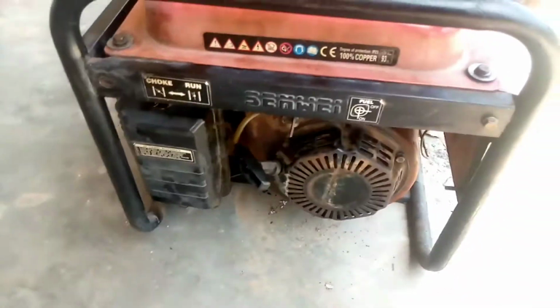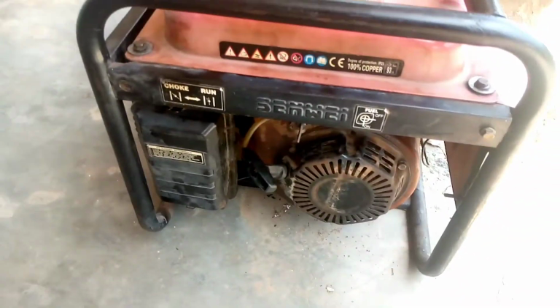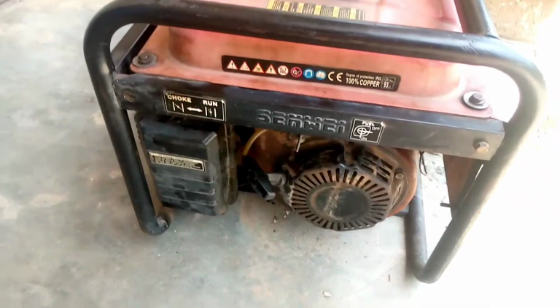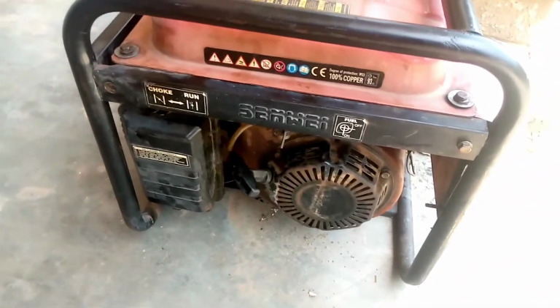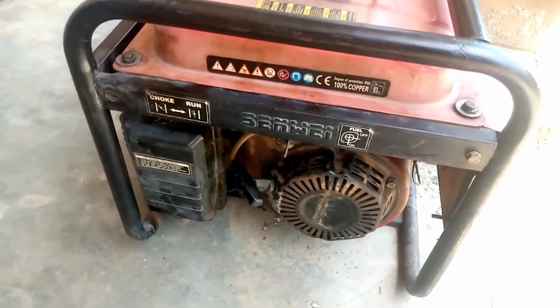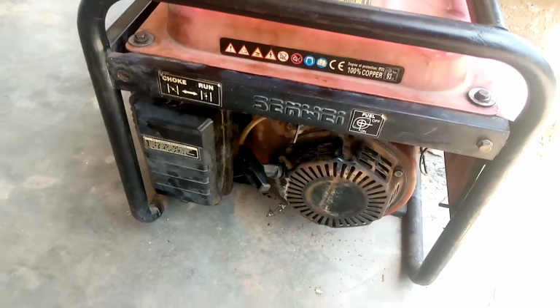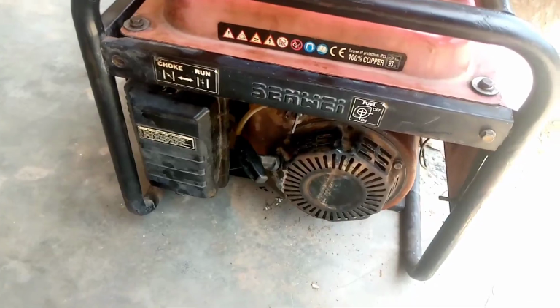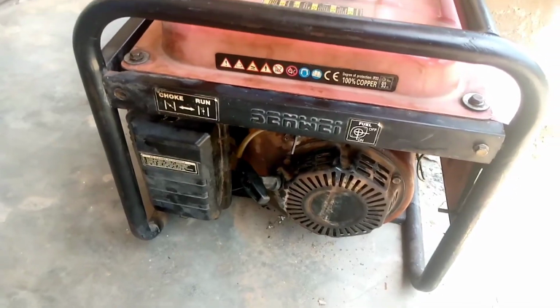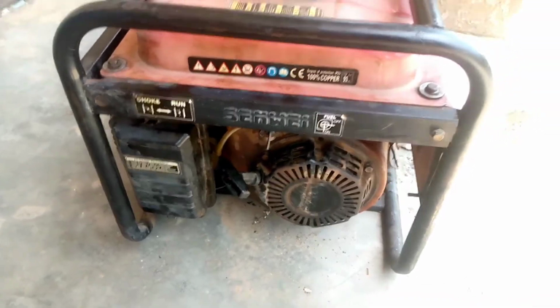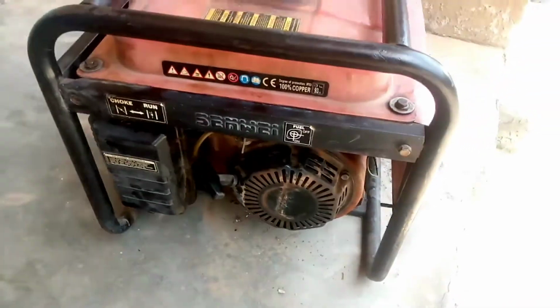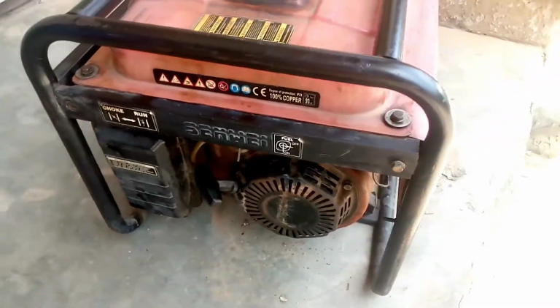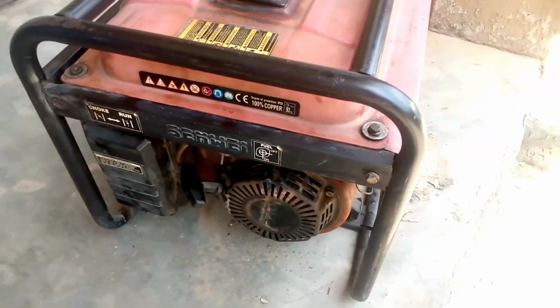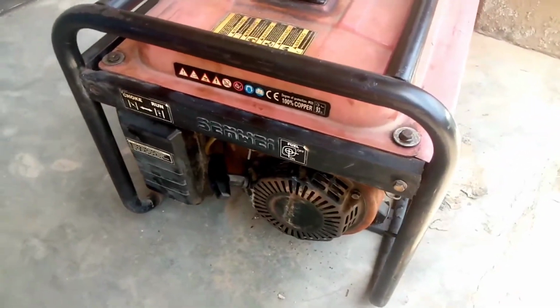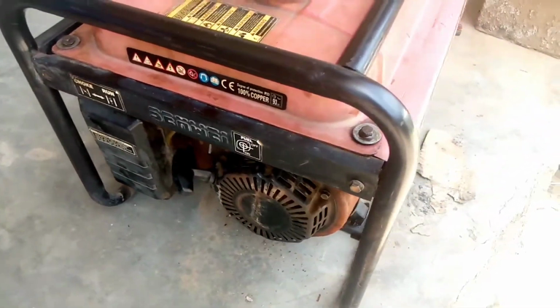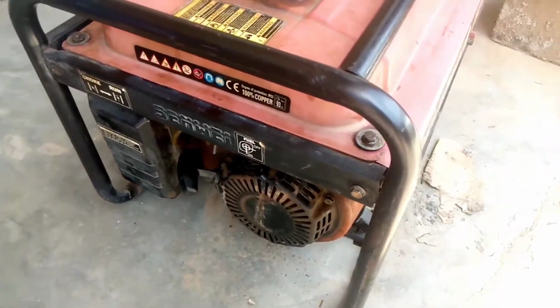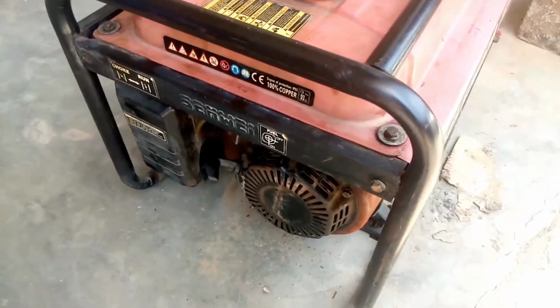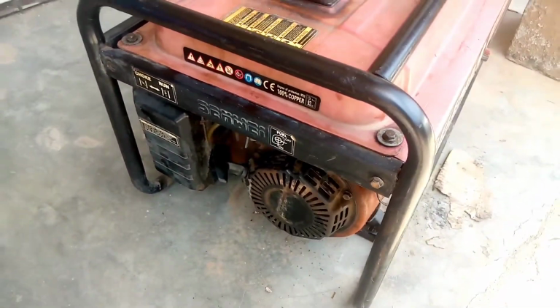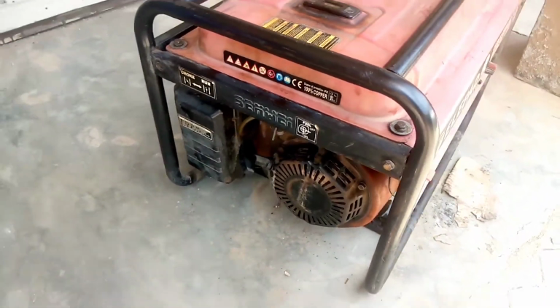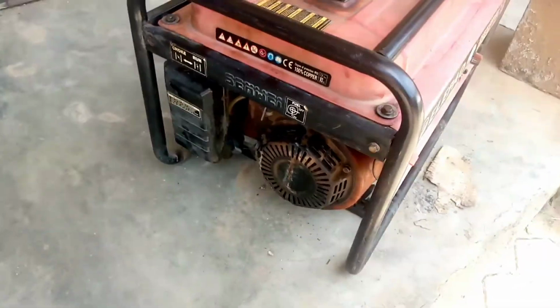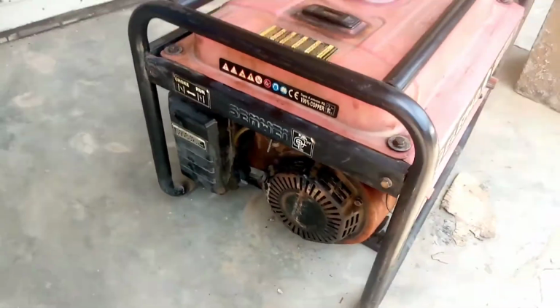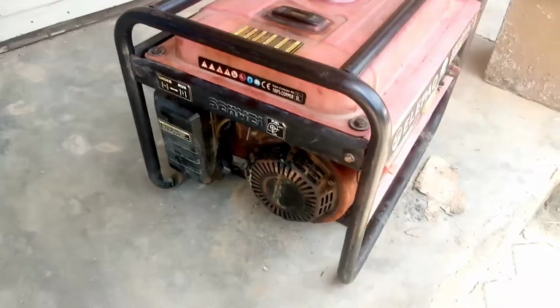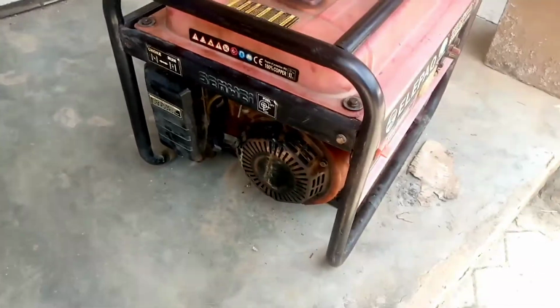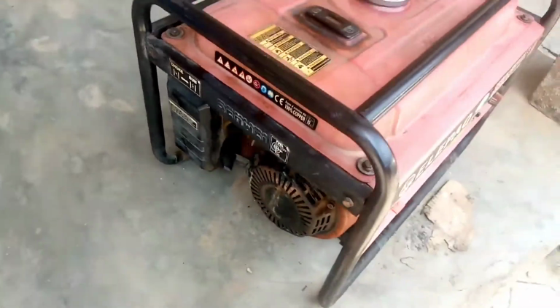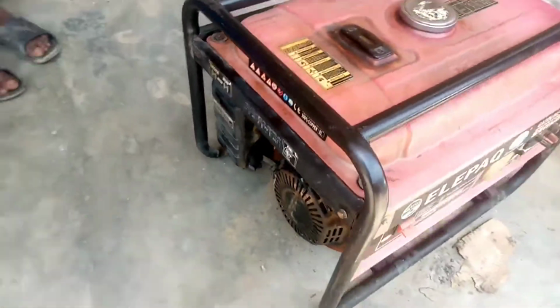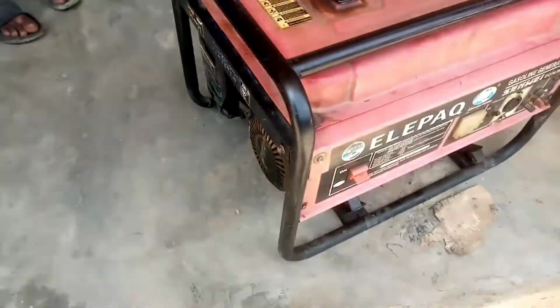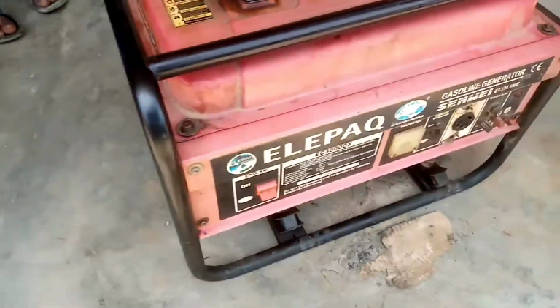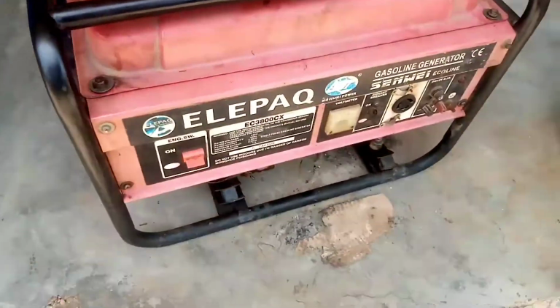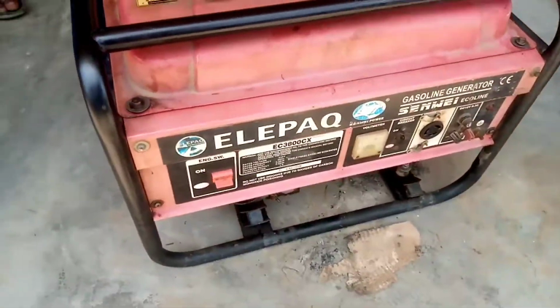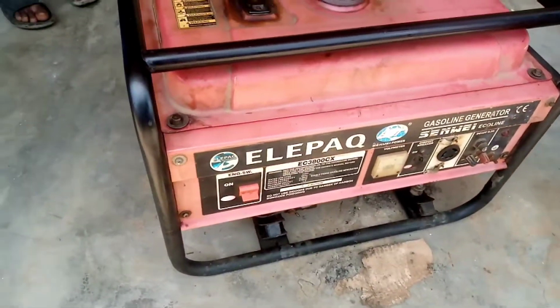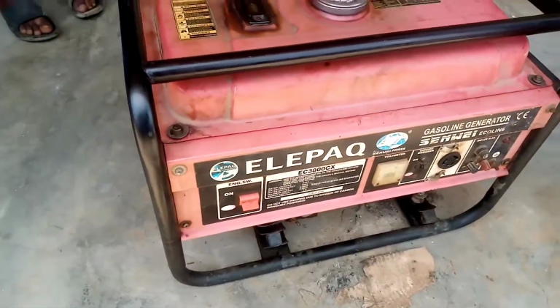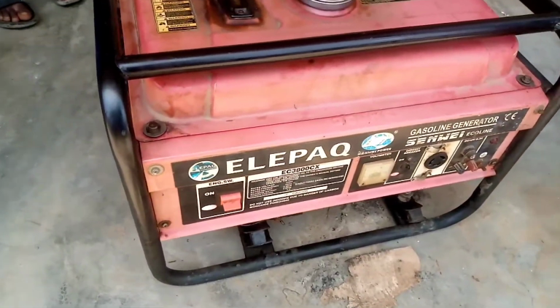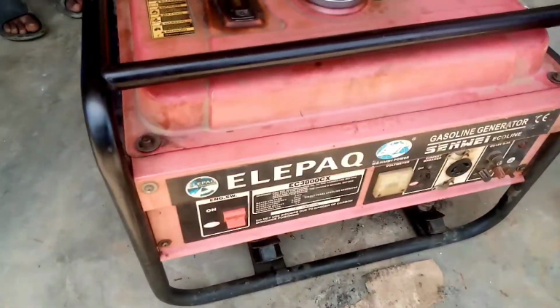That's how to change the governor's spring for a 2.2 kVA generator. If you find this video helpful, give us a thumbs up and subscribe to our channel. We love you.